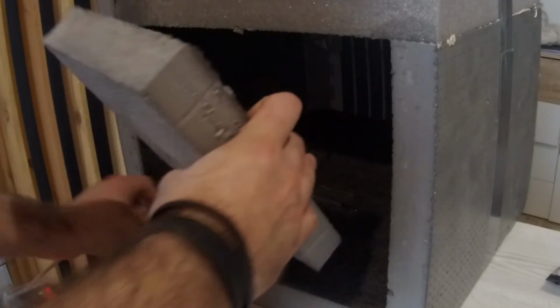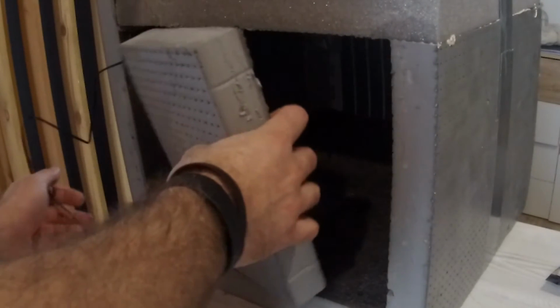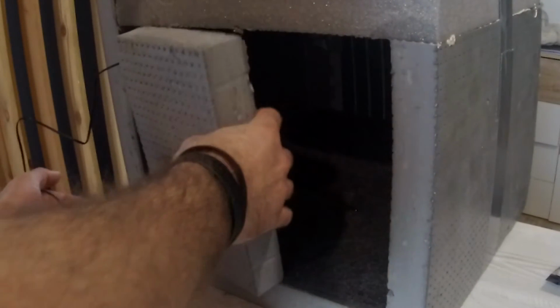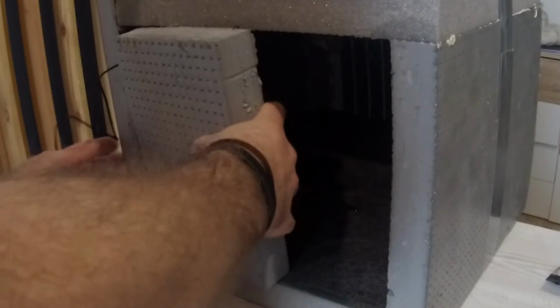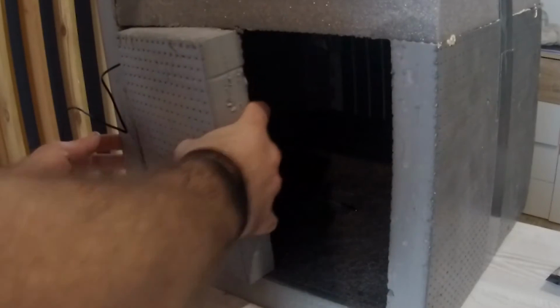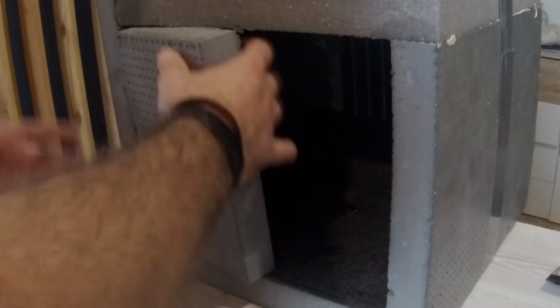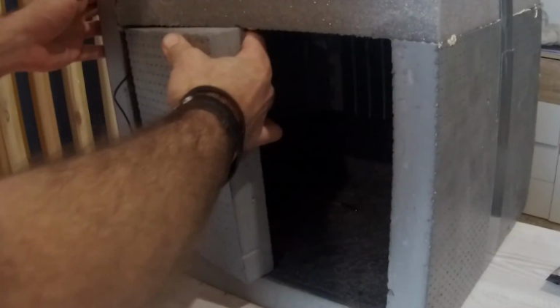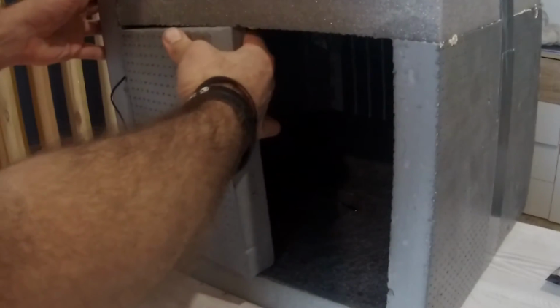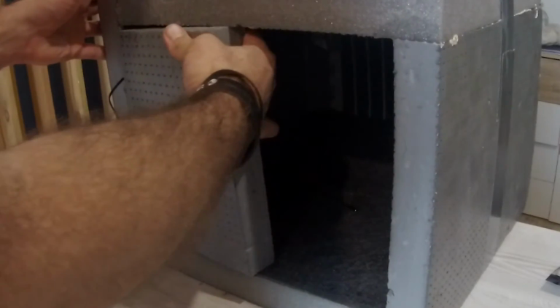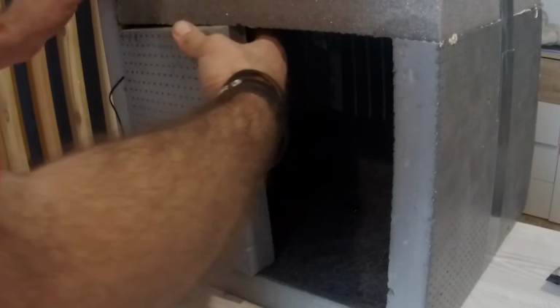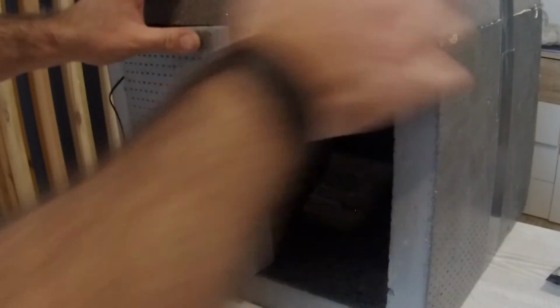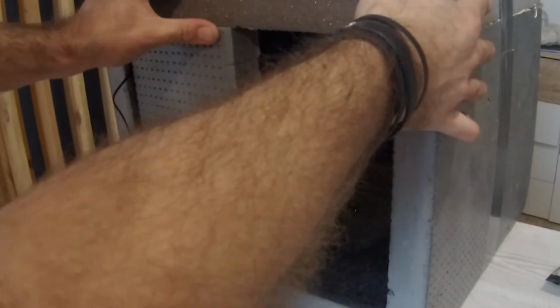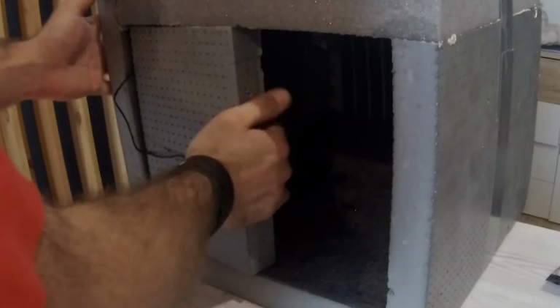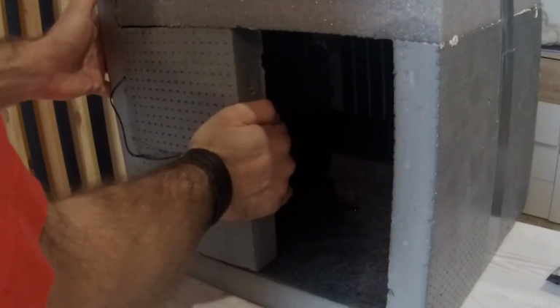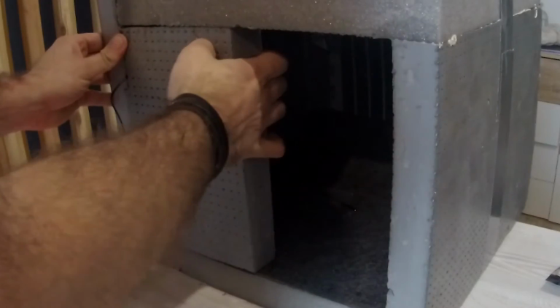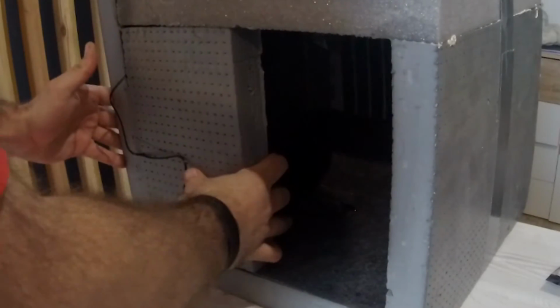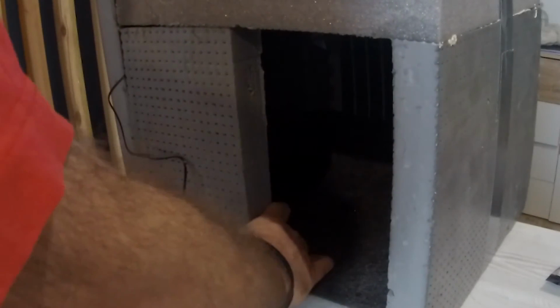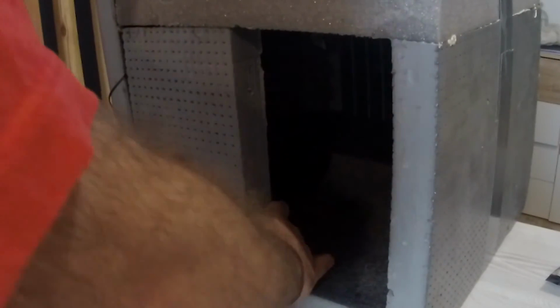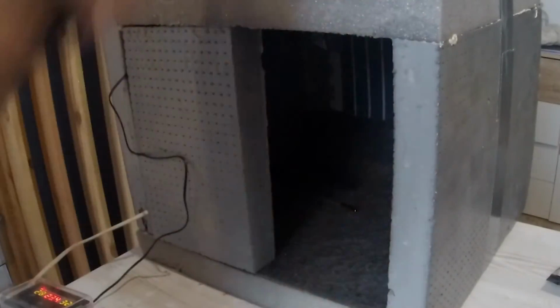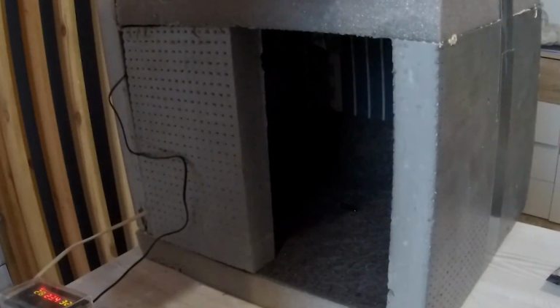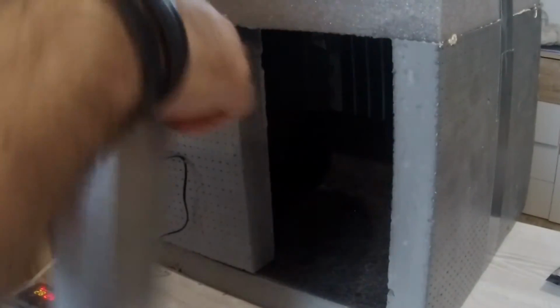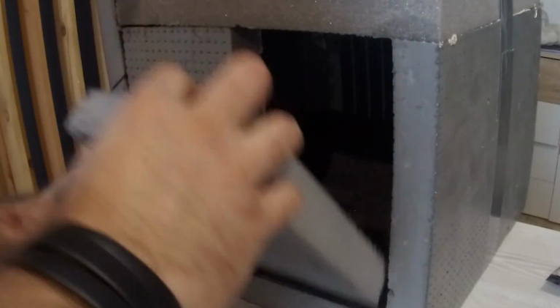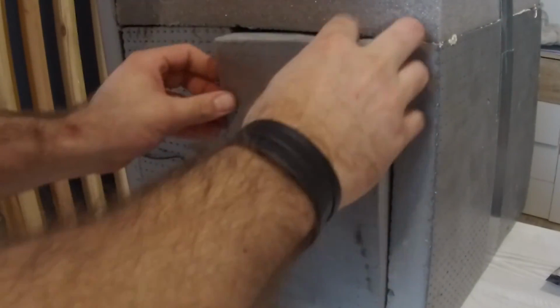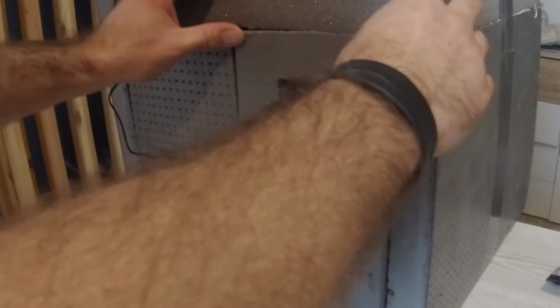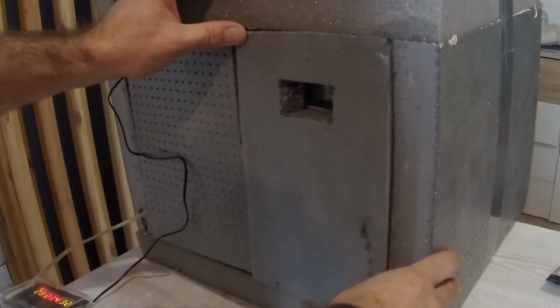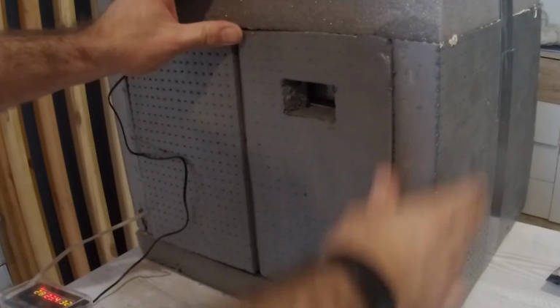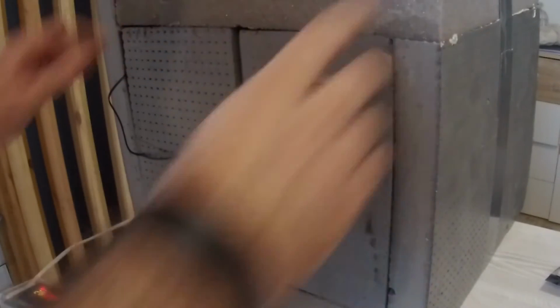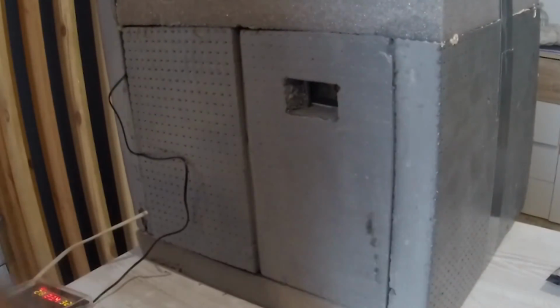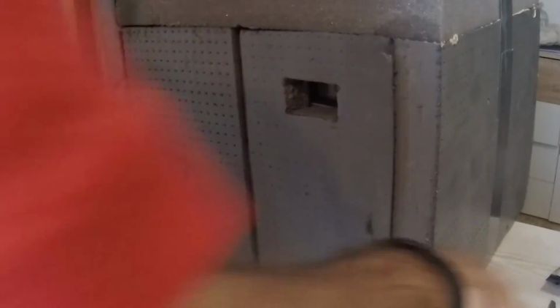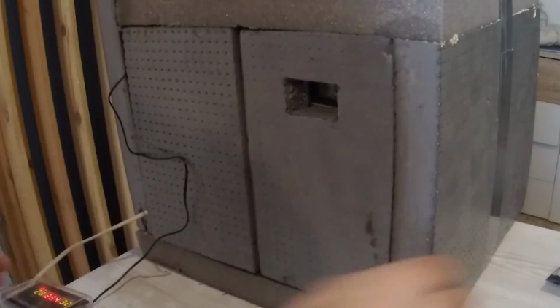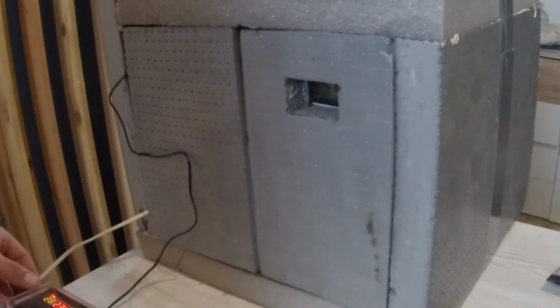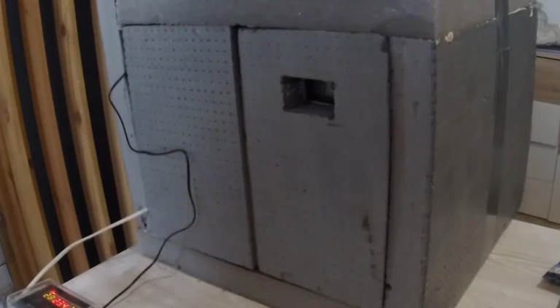Now we are closing the door made out of styrofoam, and it's all set. The incubation box is ready!